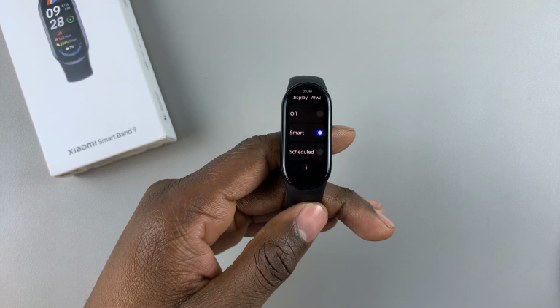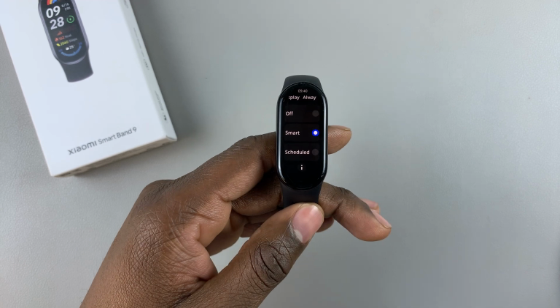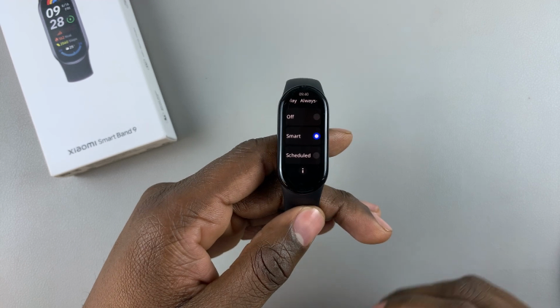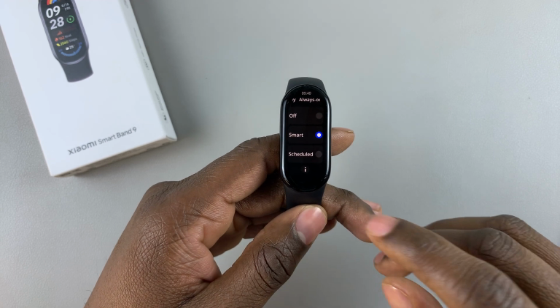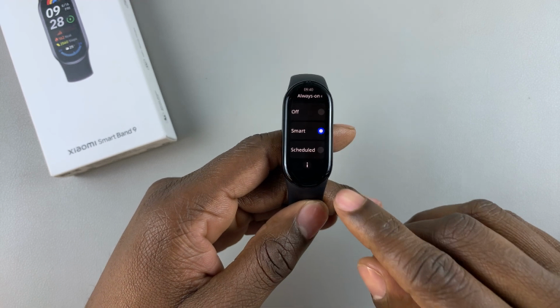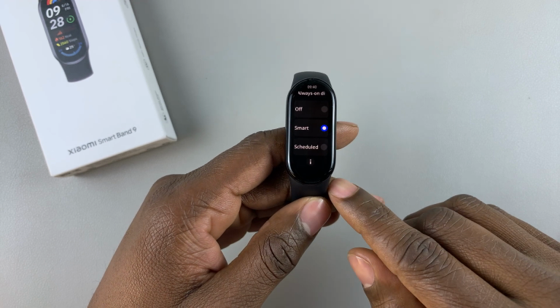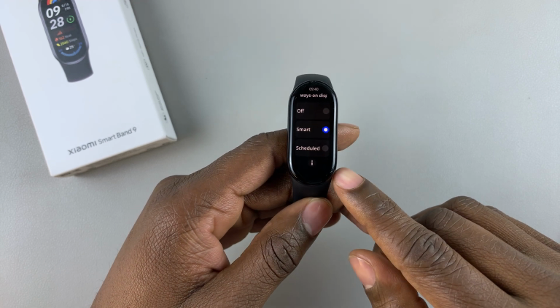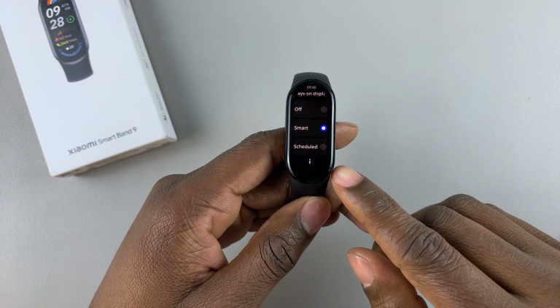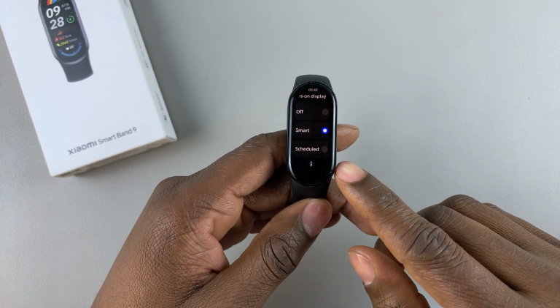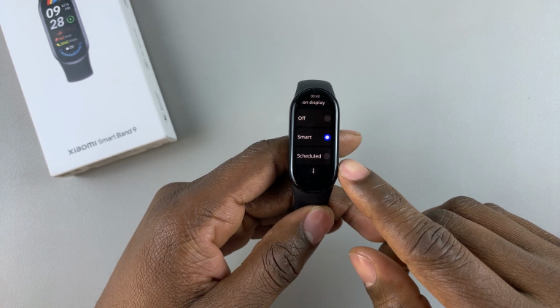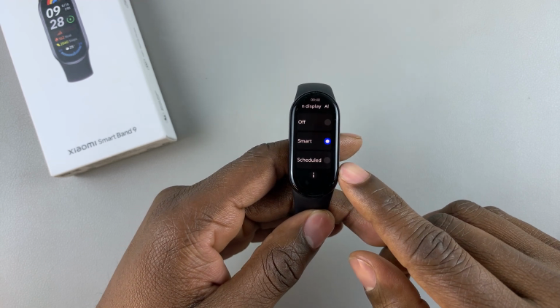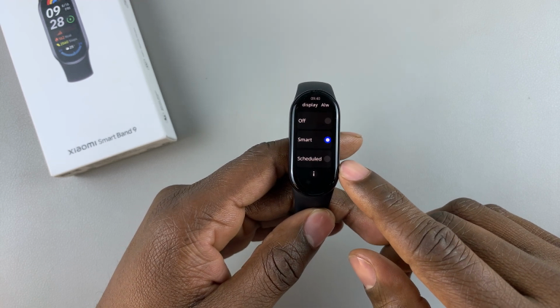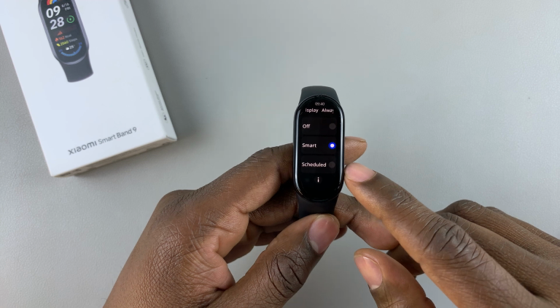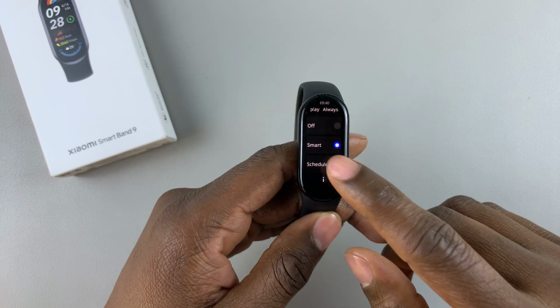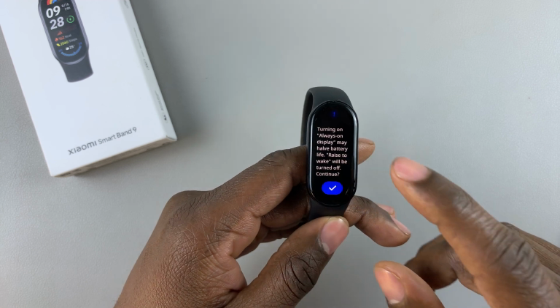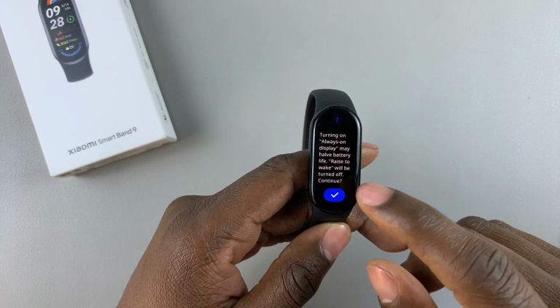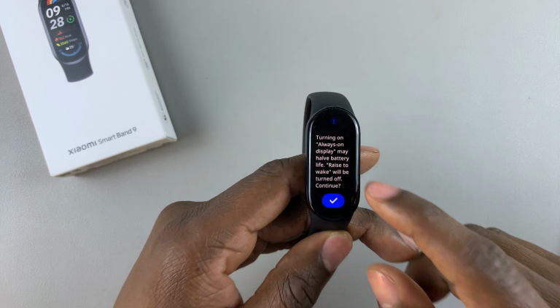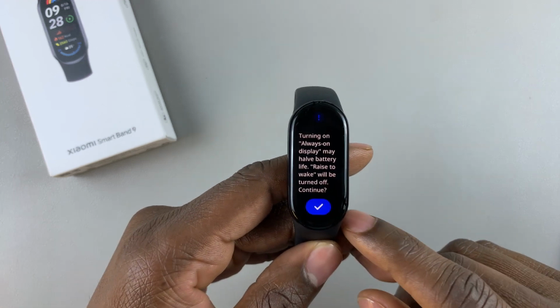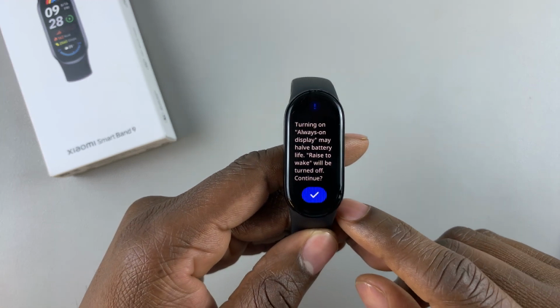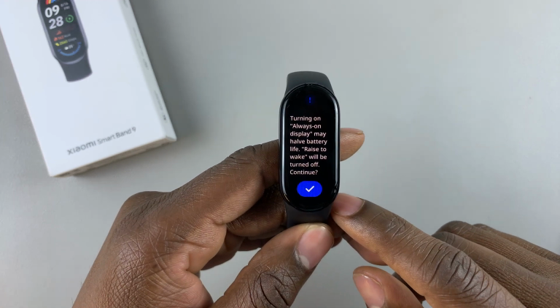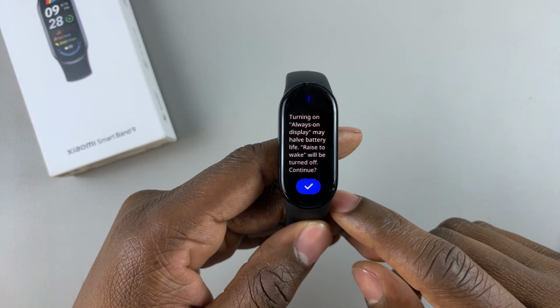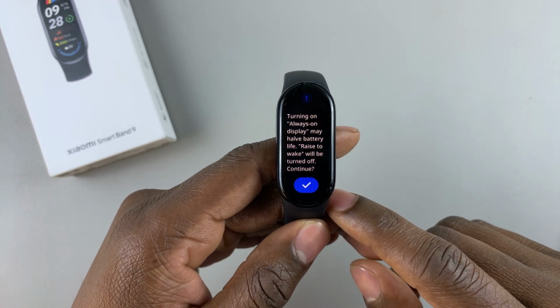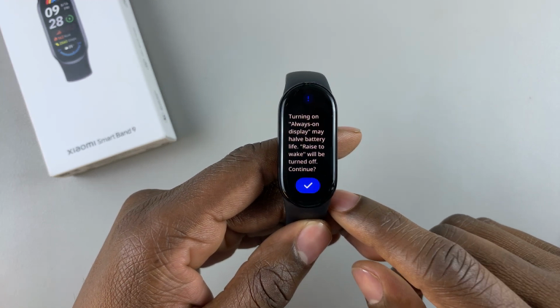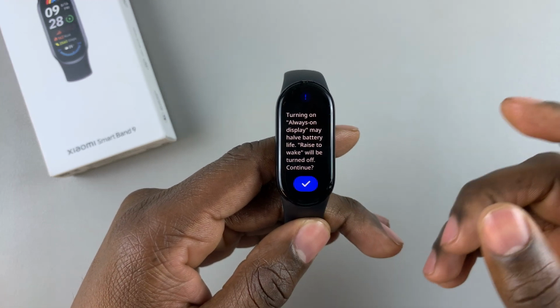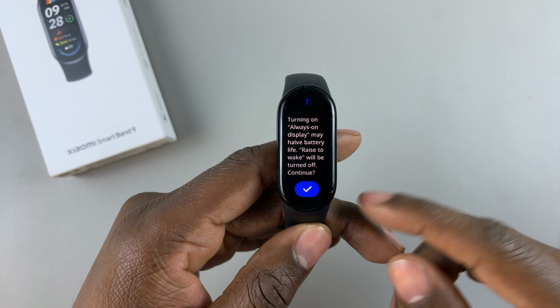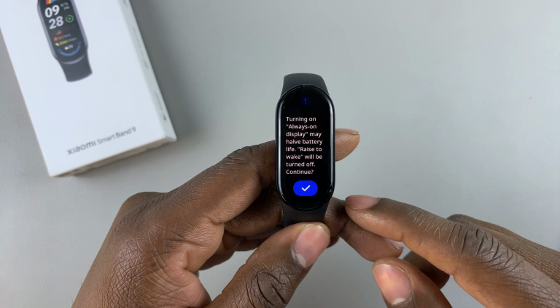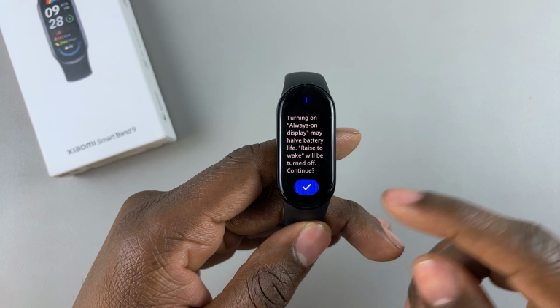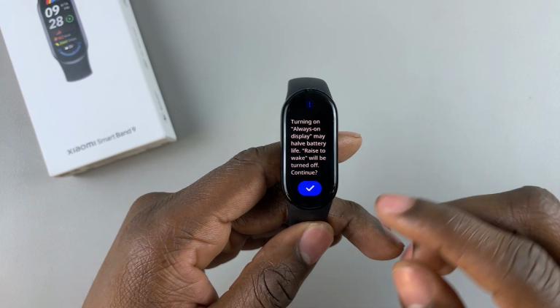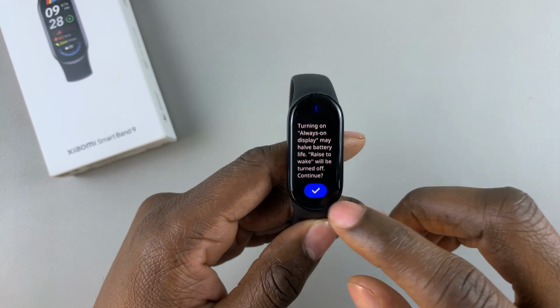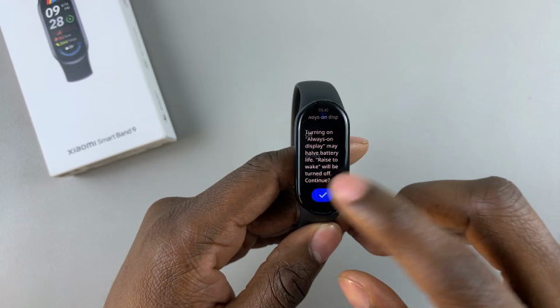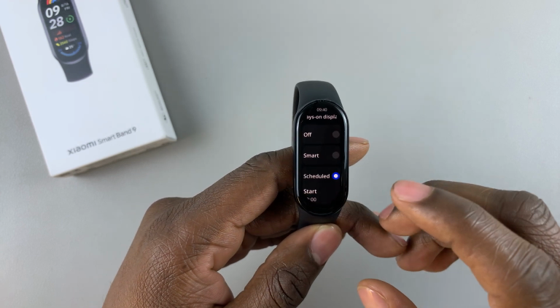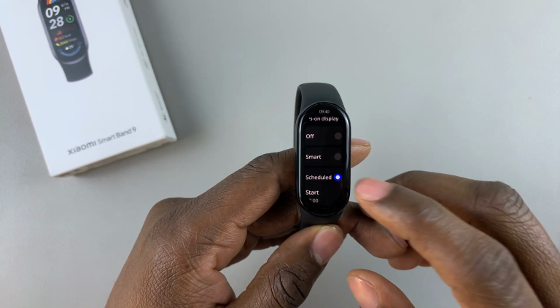Or additionally, you can tap on Schedule and set the time that you'd like to start and end. So tap on Schedule, and you'll be given a warning: turning on always-on display may affect battery life. So tap on that to select it.